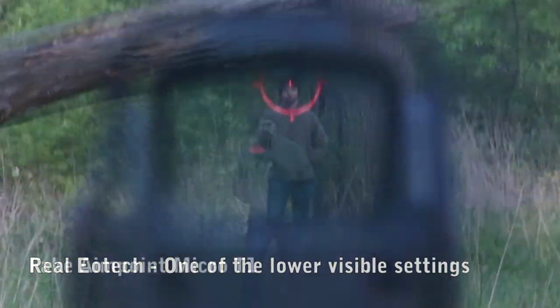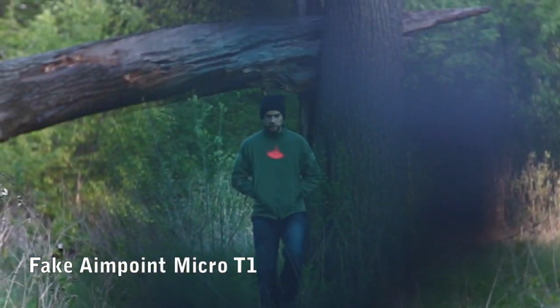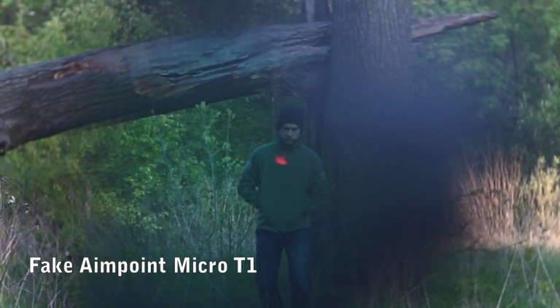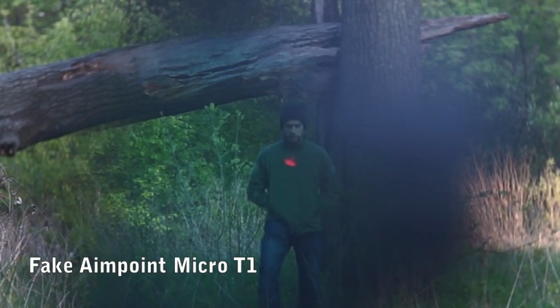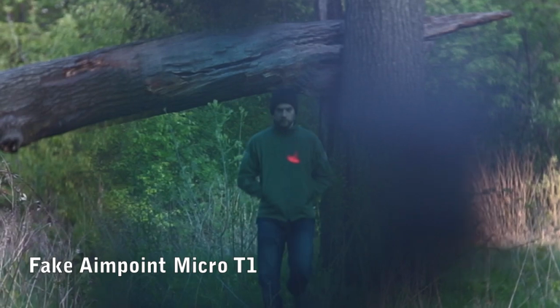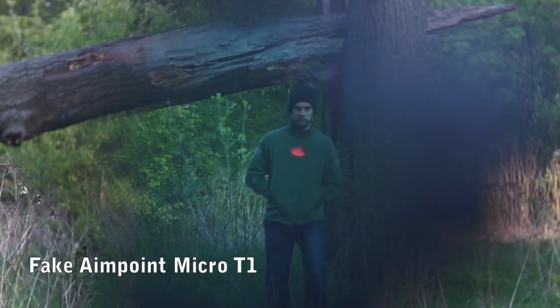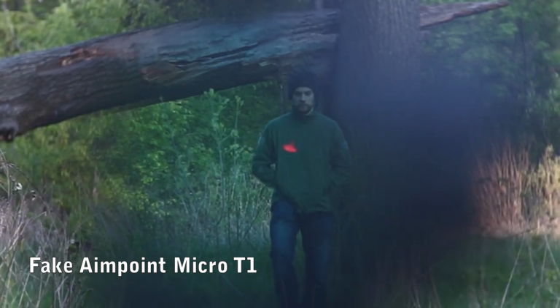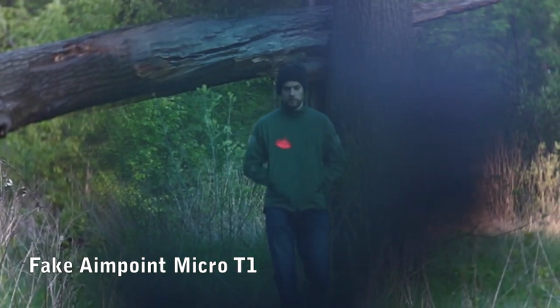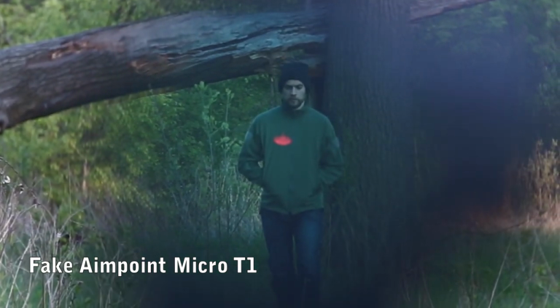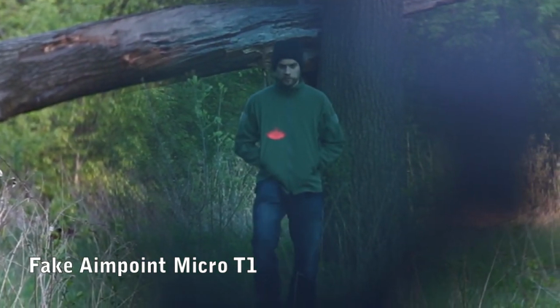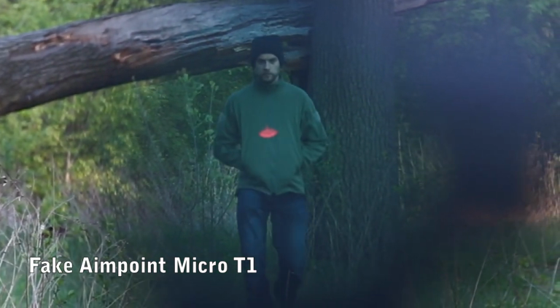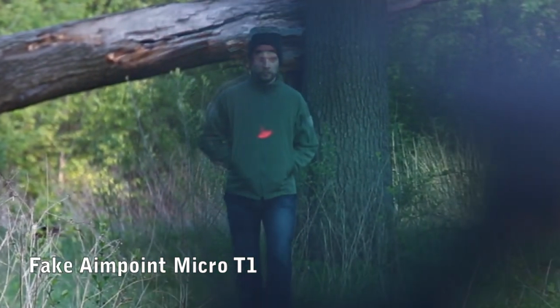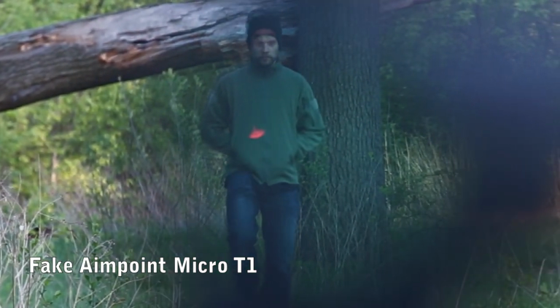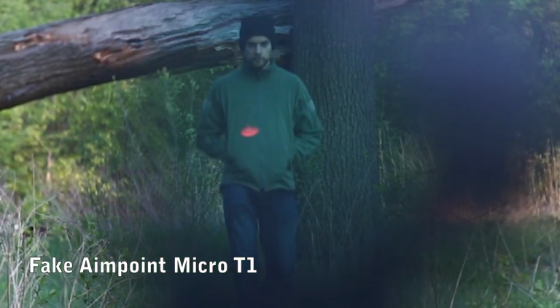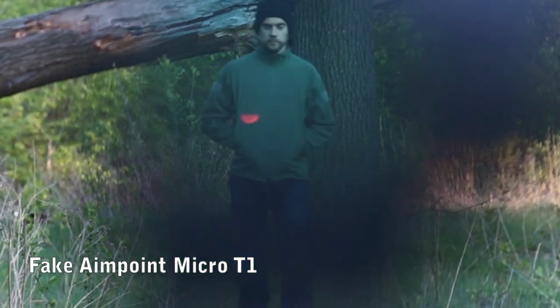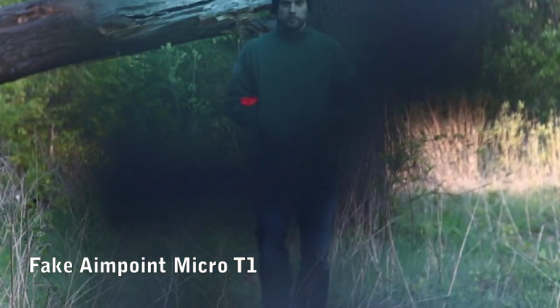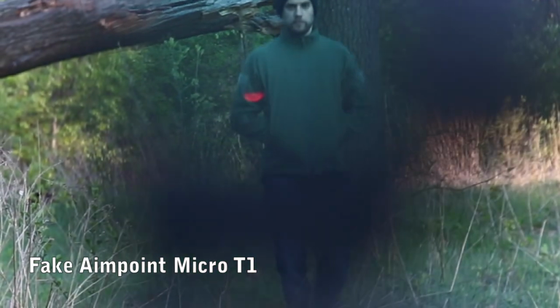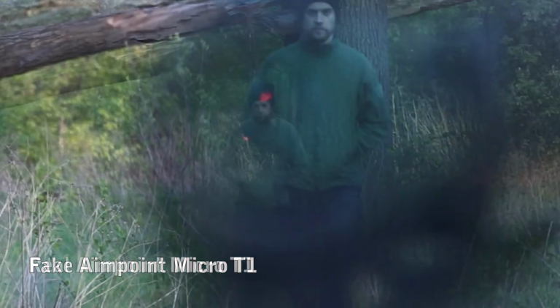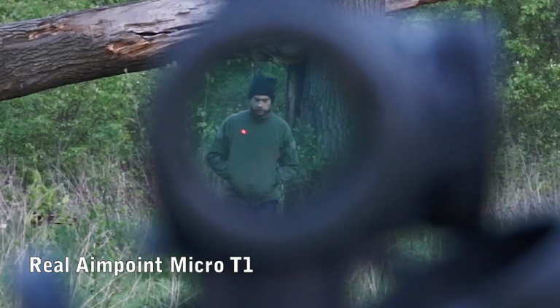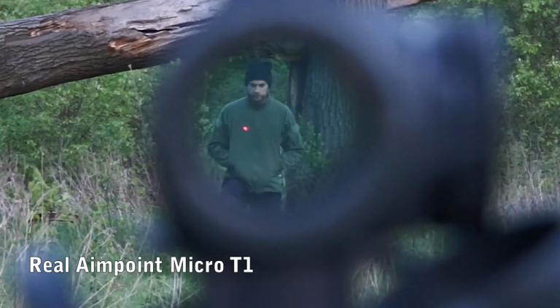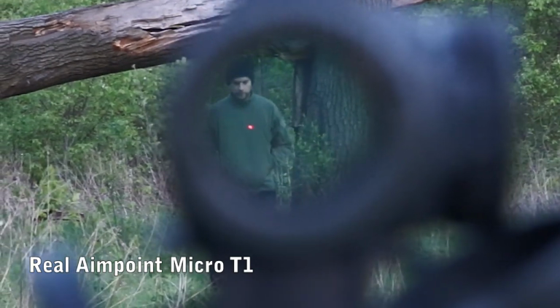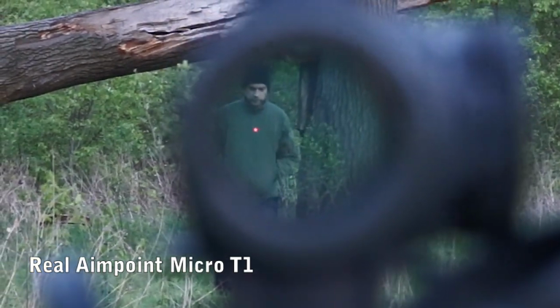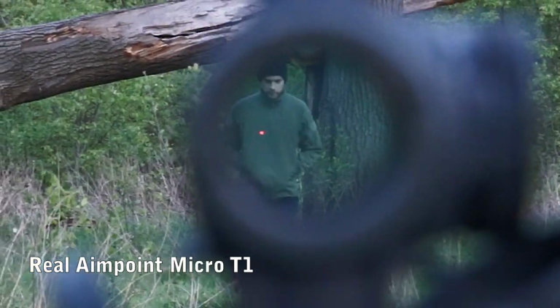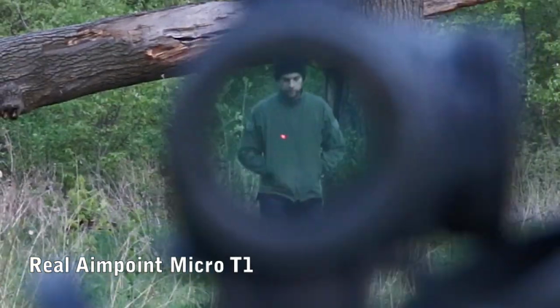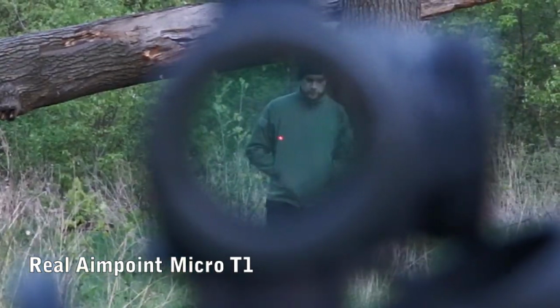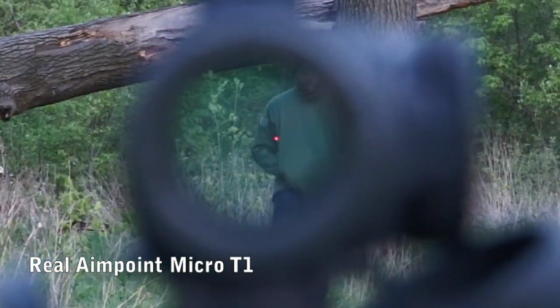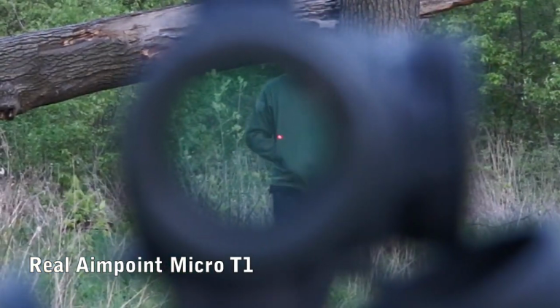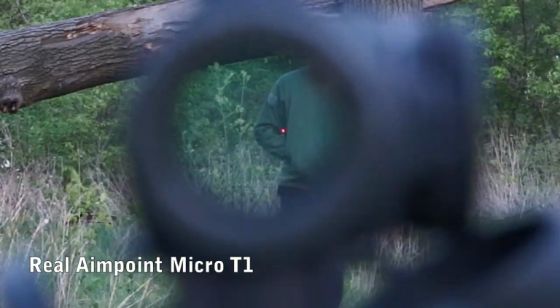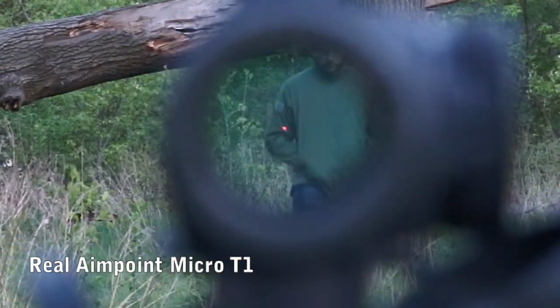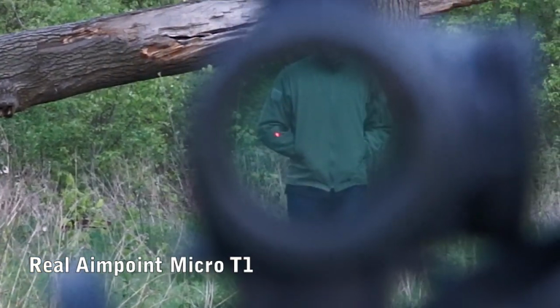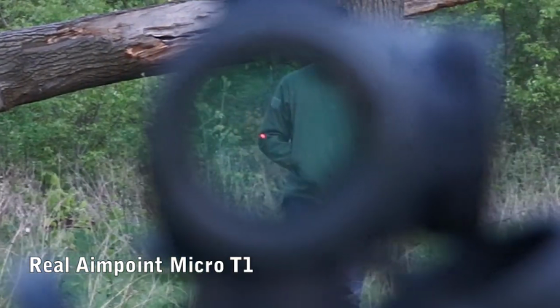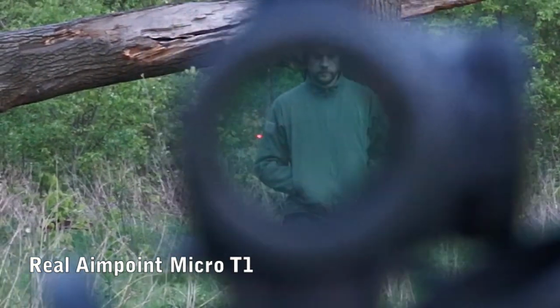This doesn't really matter too much if you have an imprecise gun to begin with, but if you have a quality airsoft gun, then you really want to take the full potential of that gun and go for a really crisp and accurate reticle.